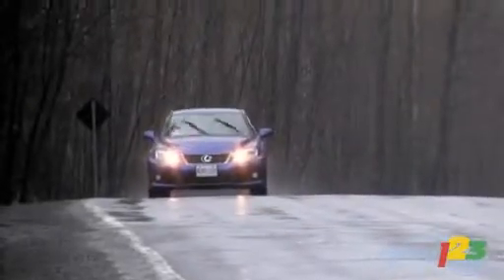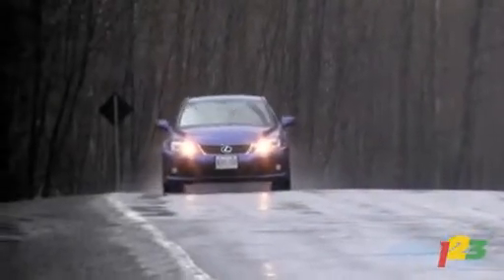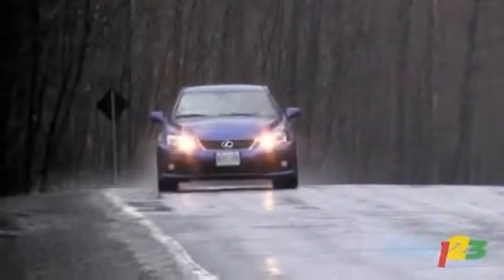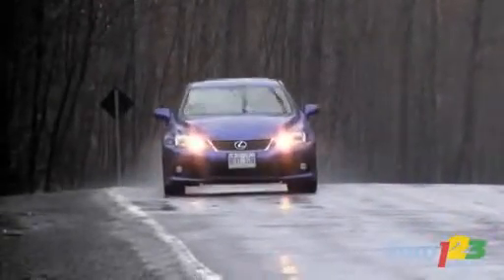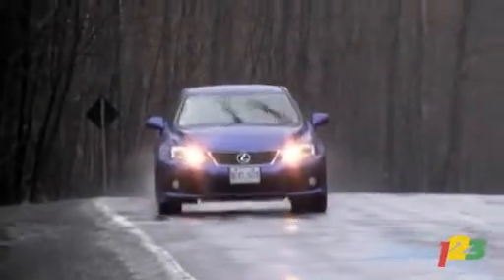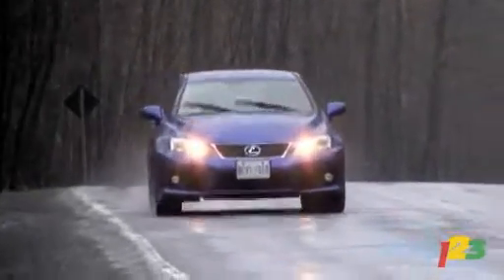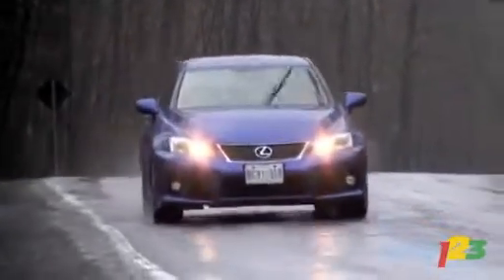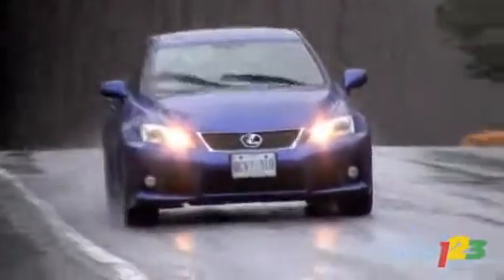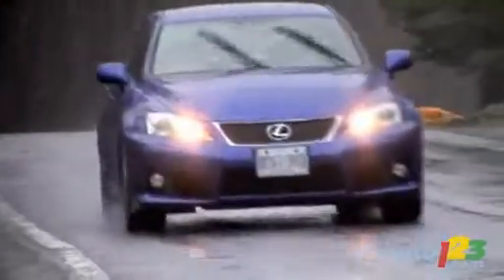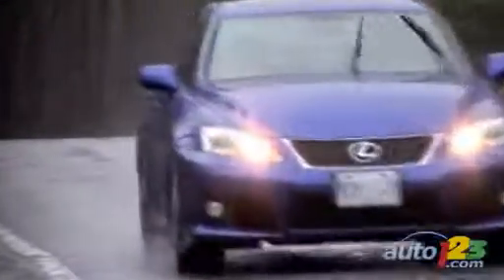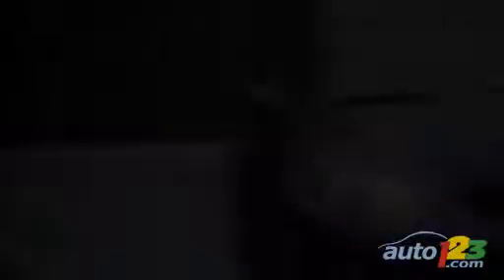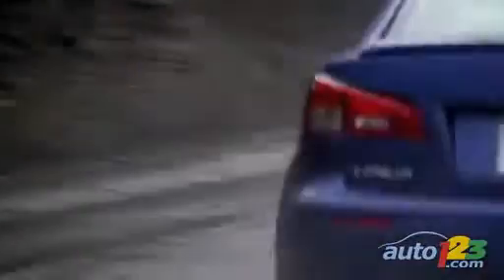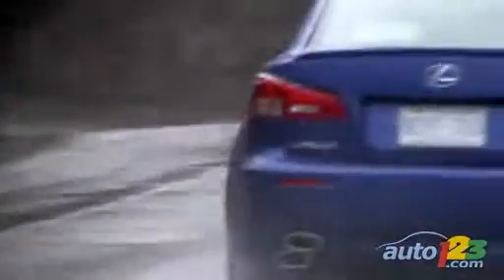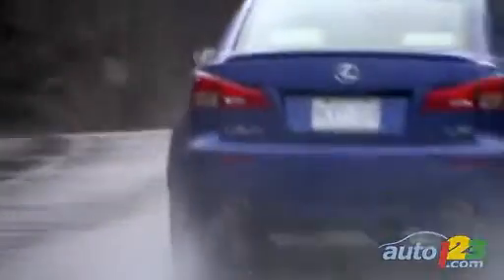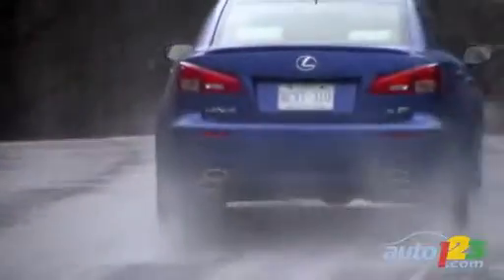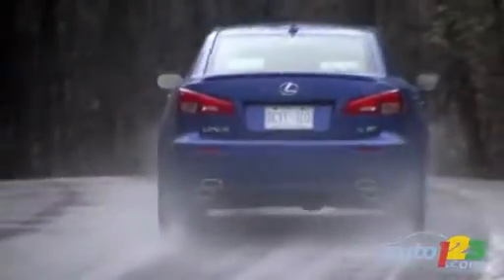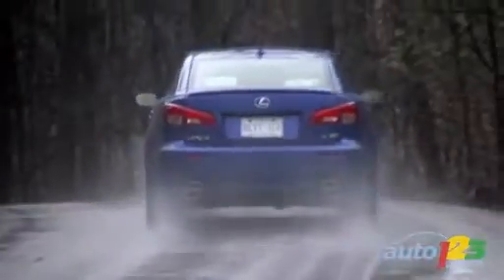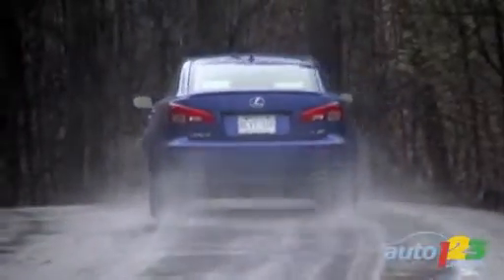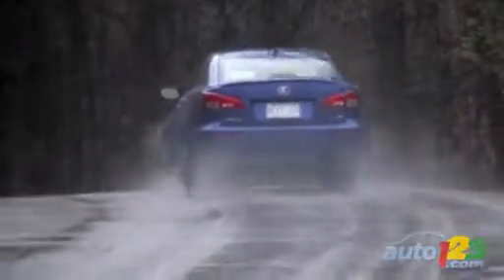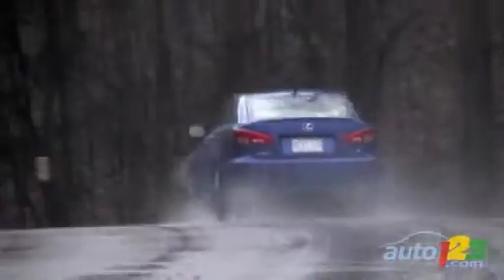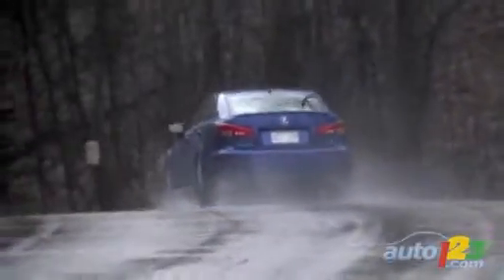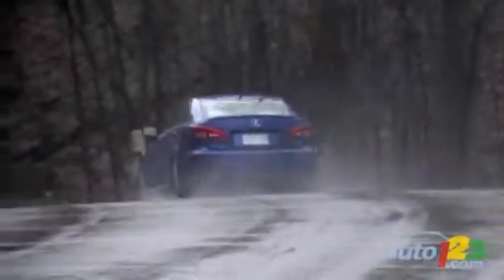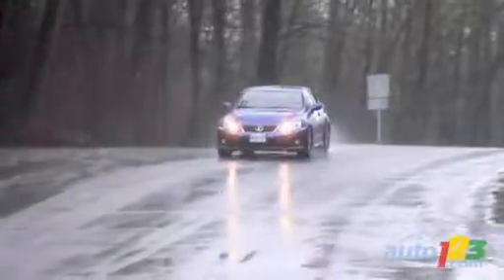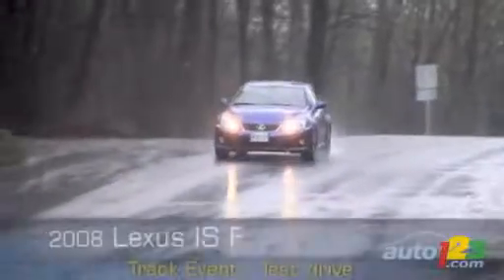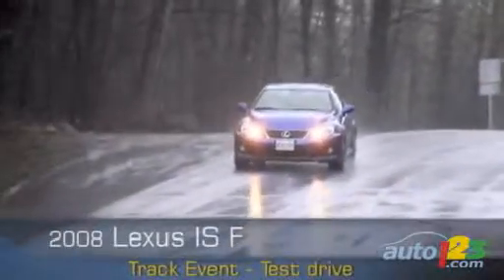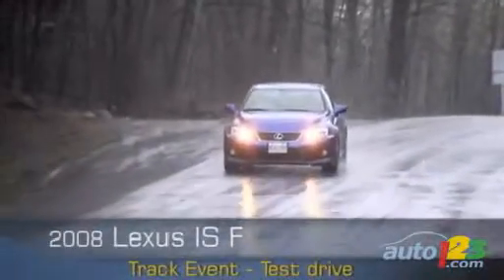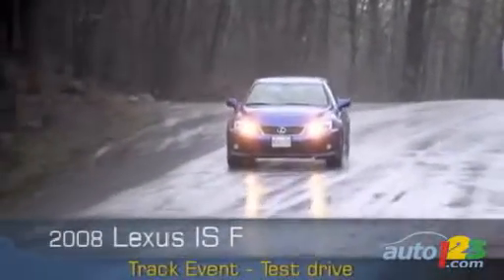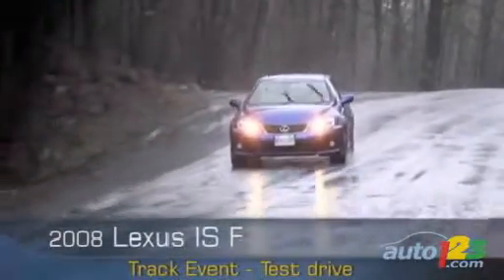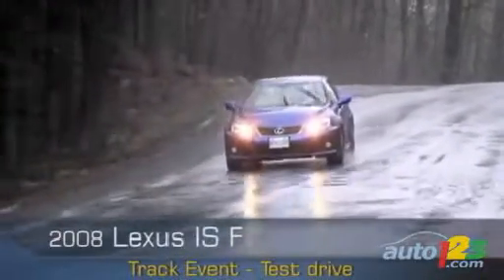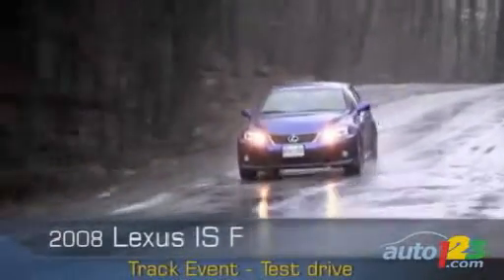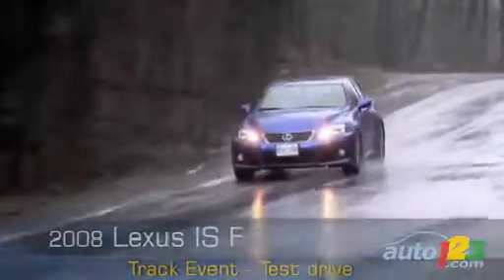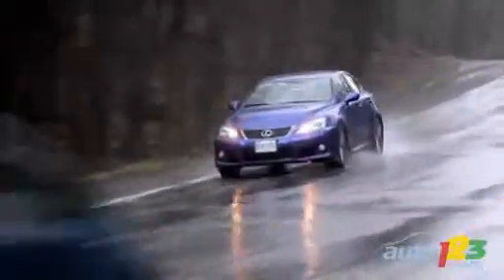Racy, sporty, aggressive. The Lexus ISF is a complete departure from the Japanese brand's current lineup, which is mostly known for its sensible, reliable vehicles. This new sports car displays a totally unique personality and delivers equally unique performance.